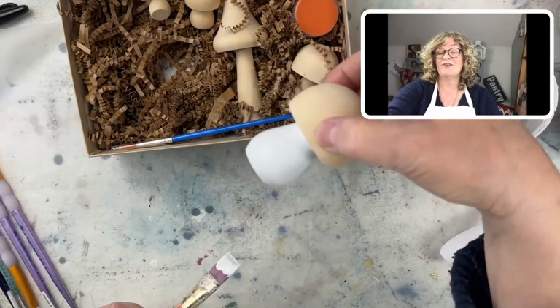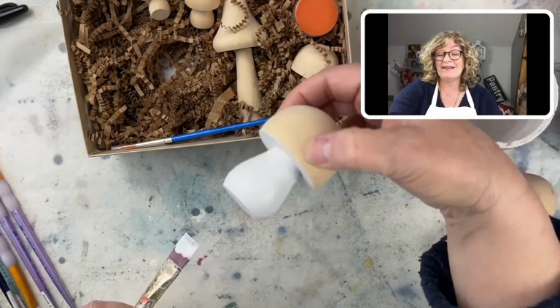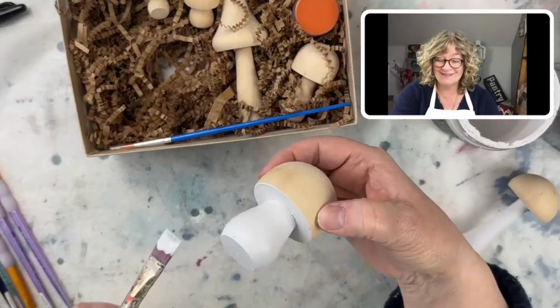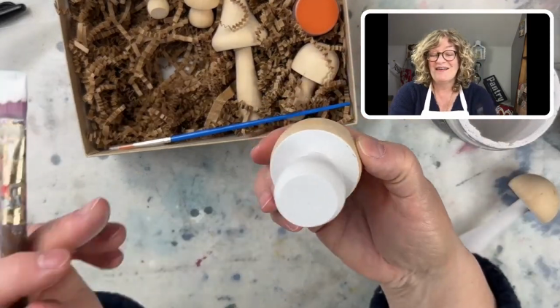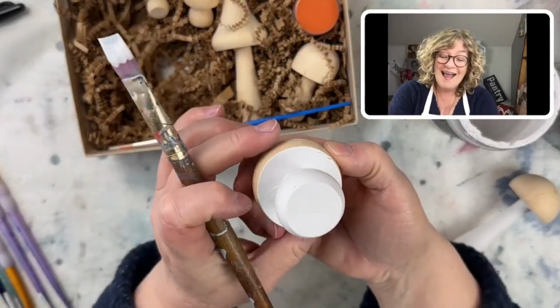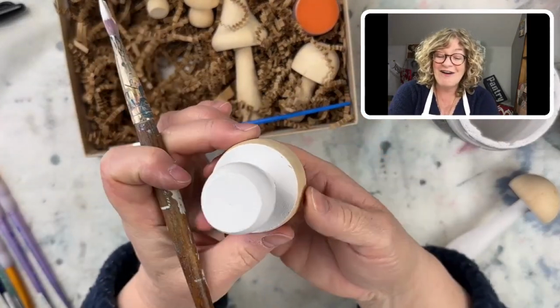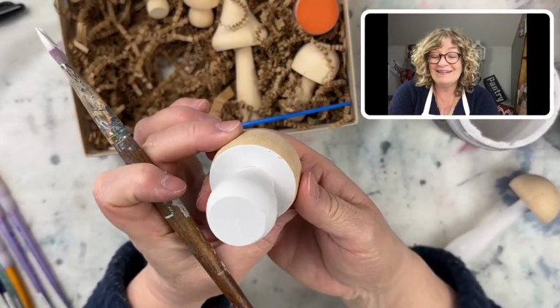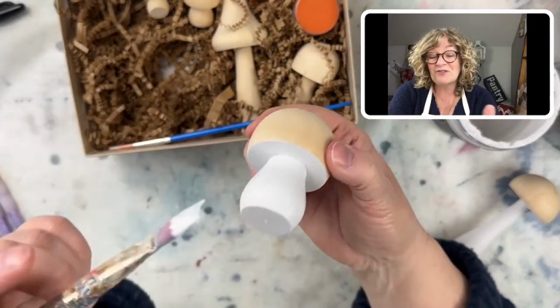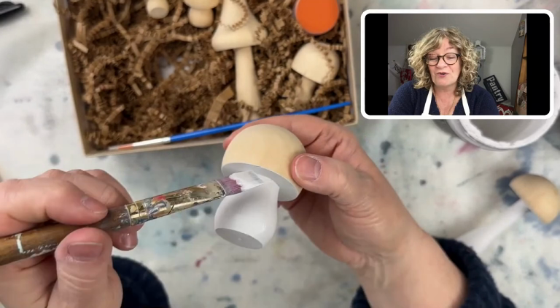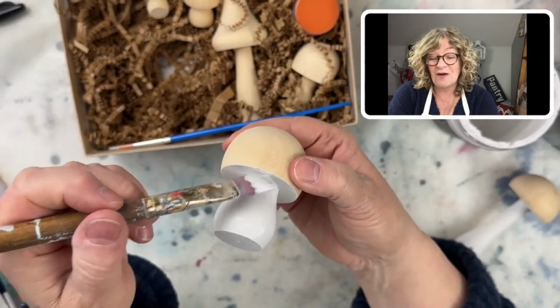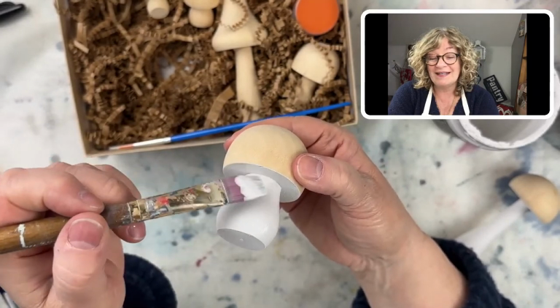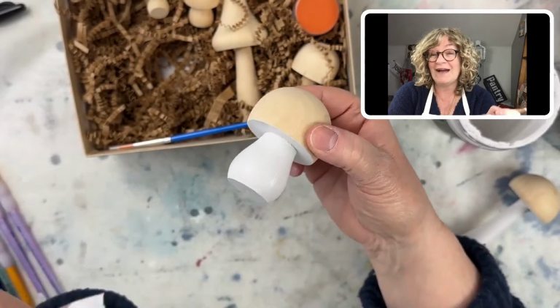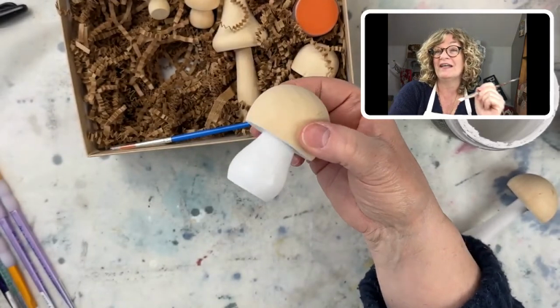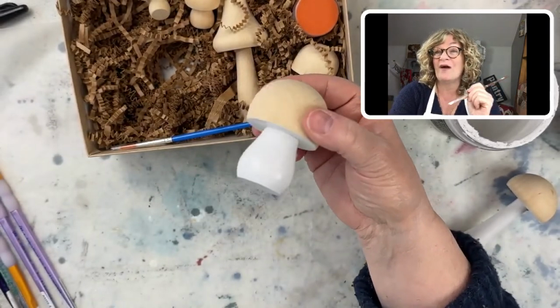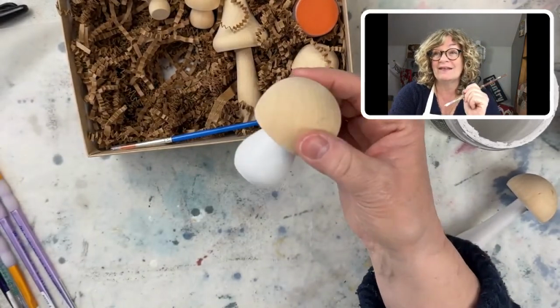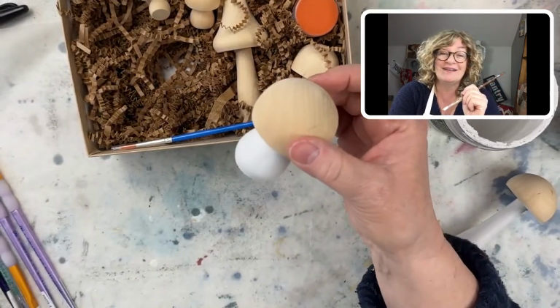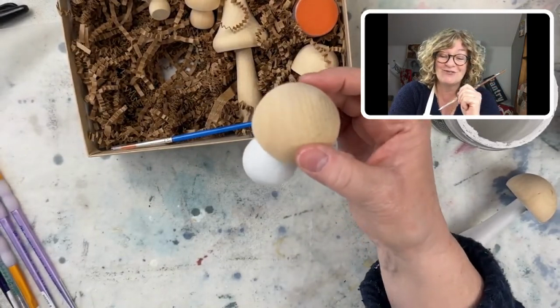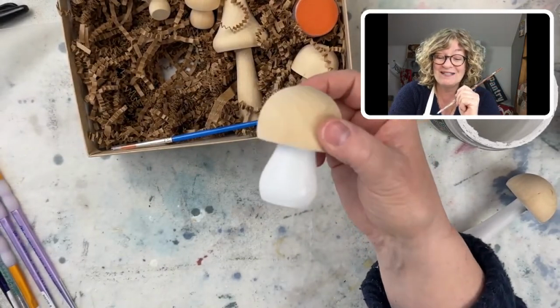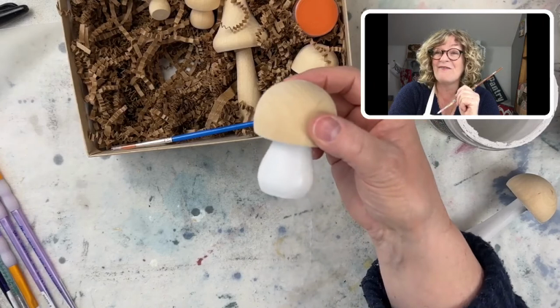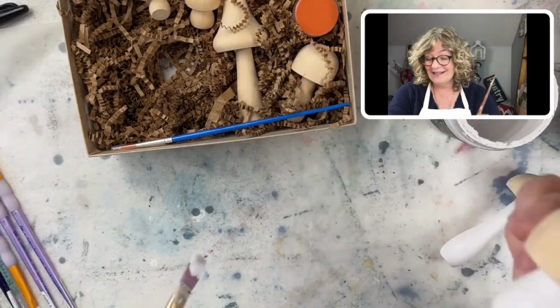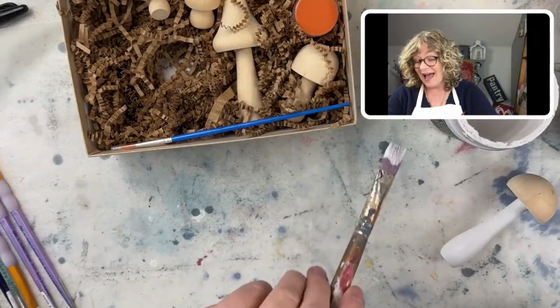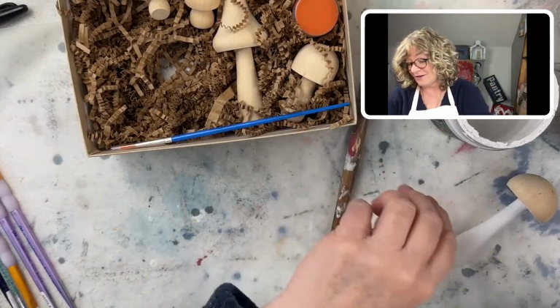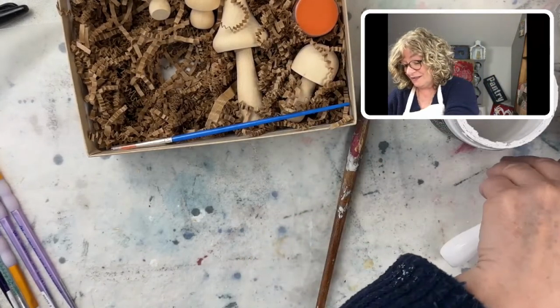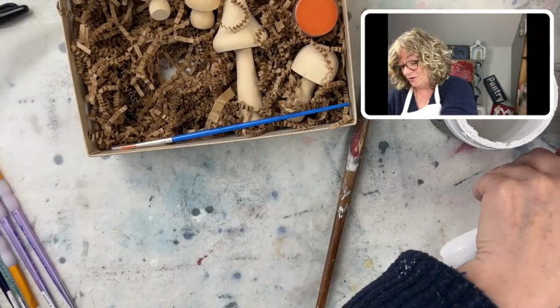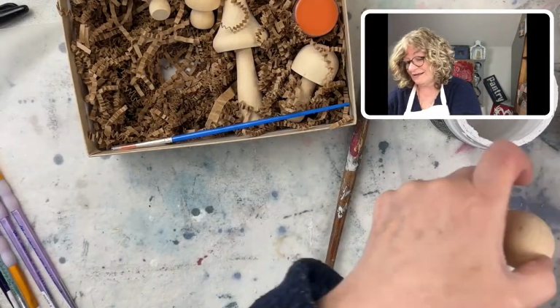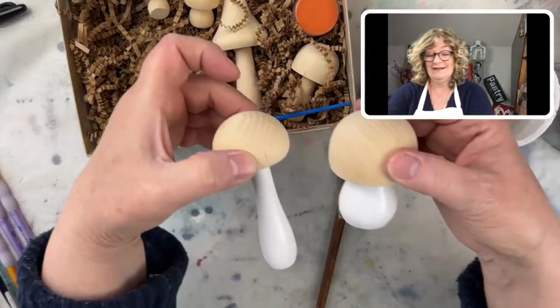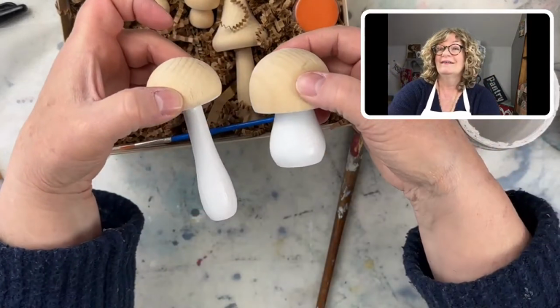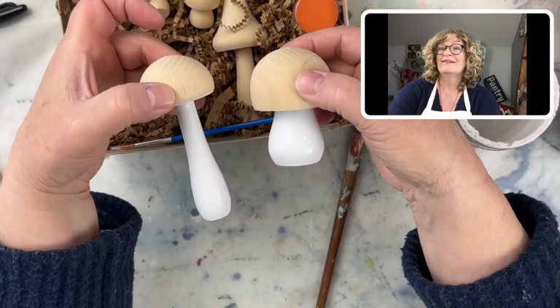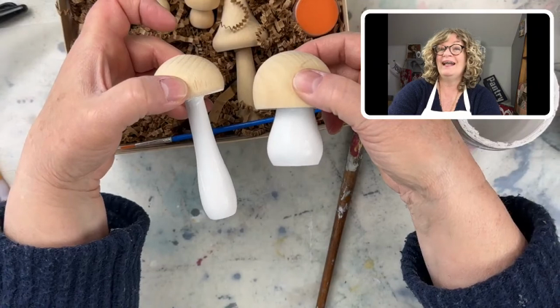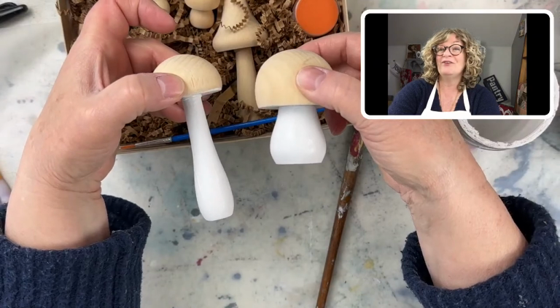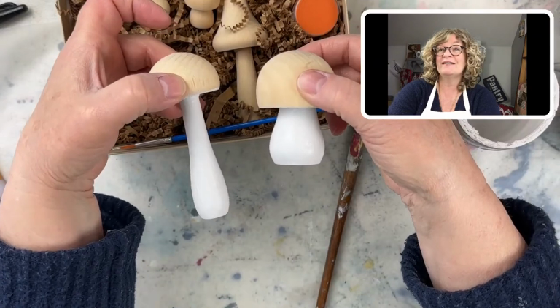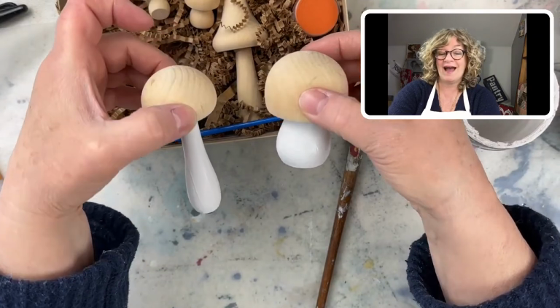I'm loving the white base with natural wood top — that is a really cool look. How cute is that?